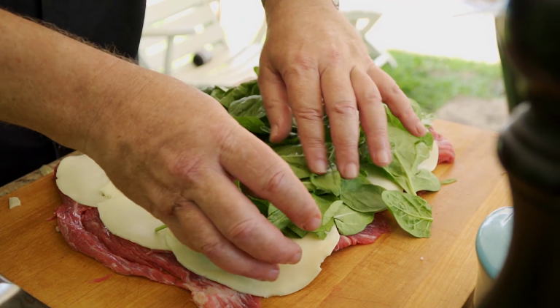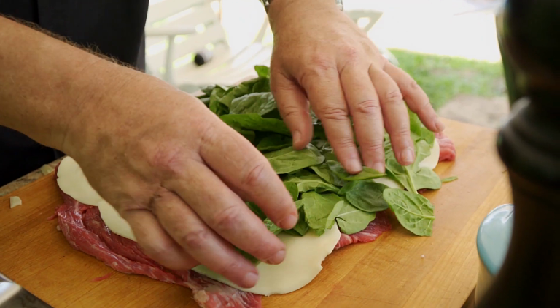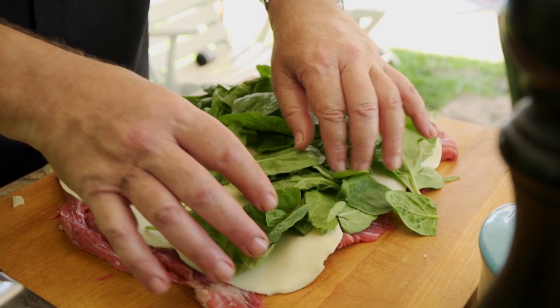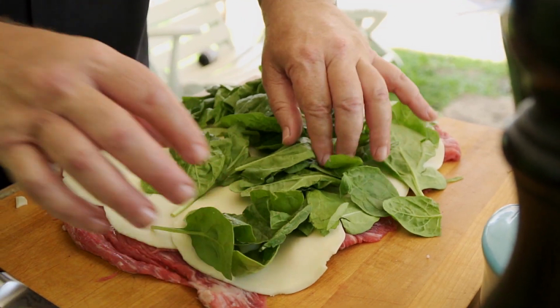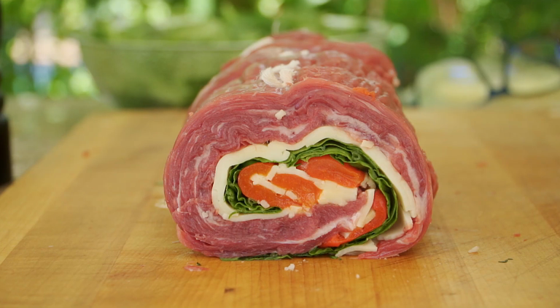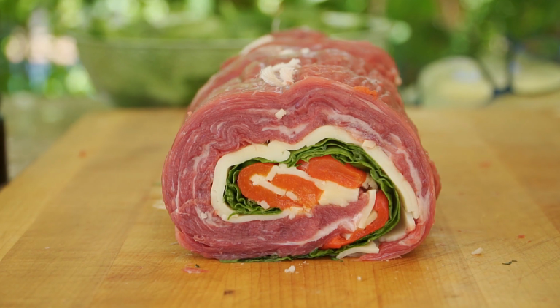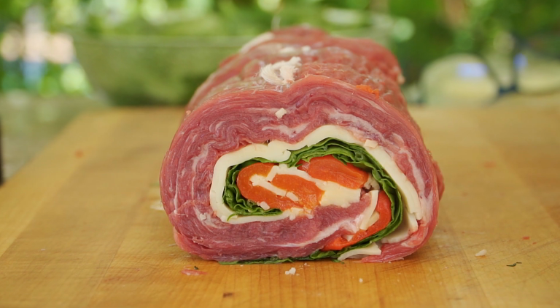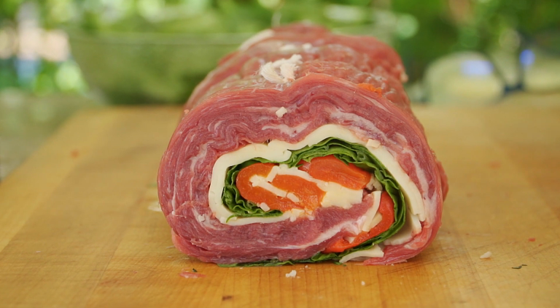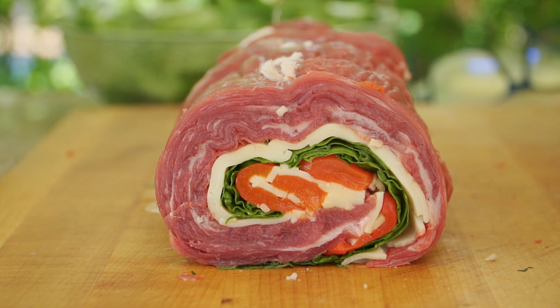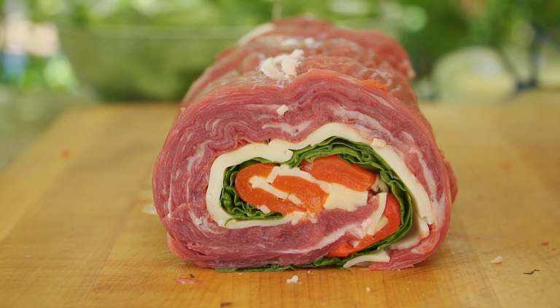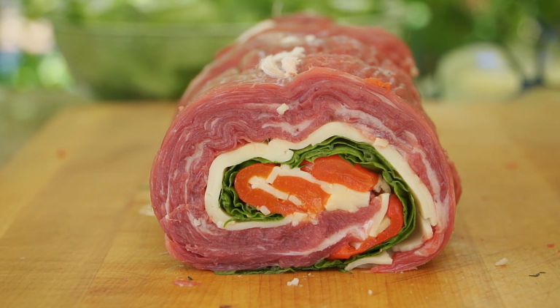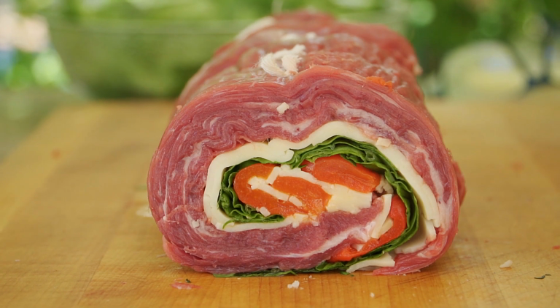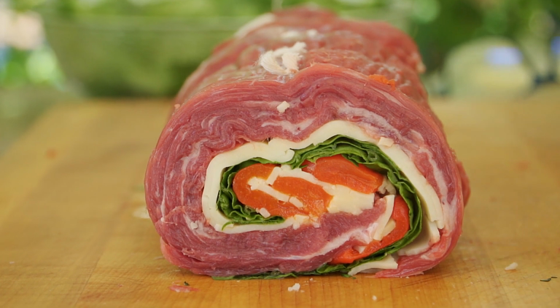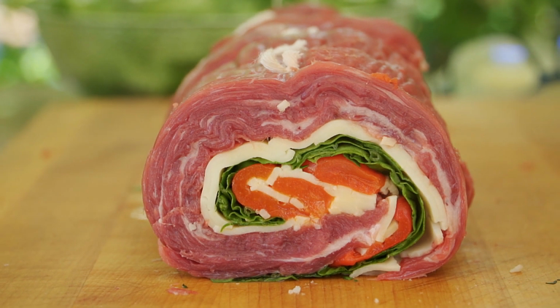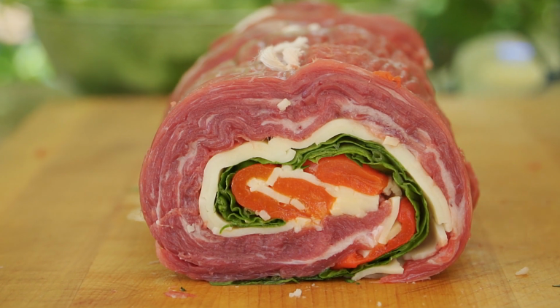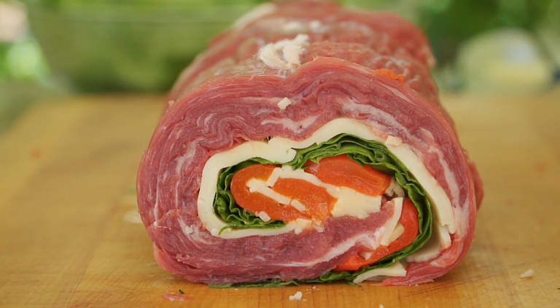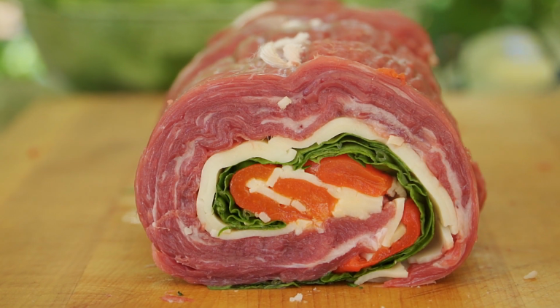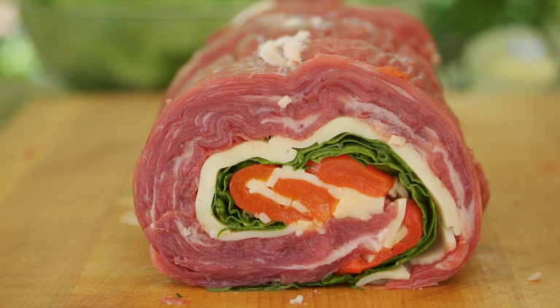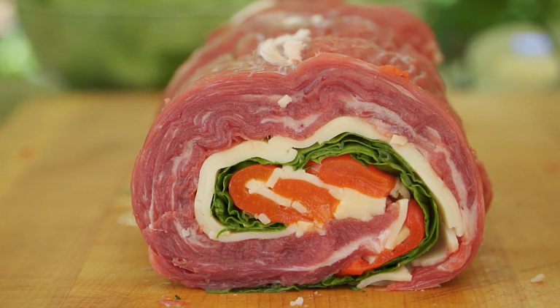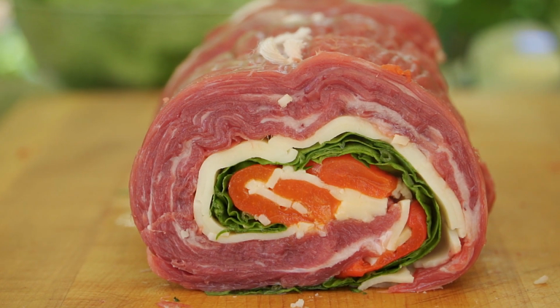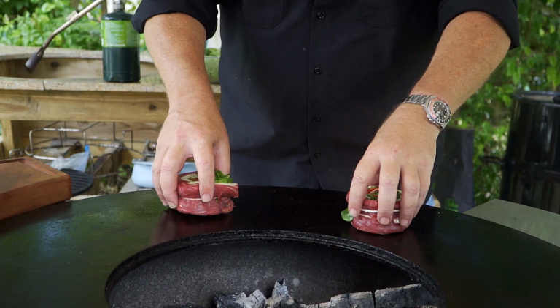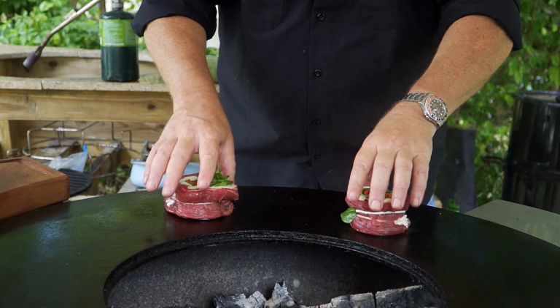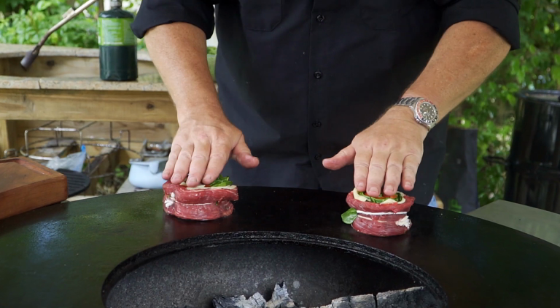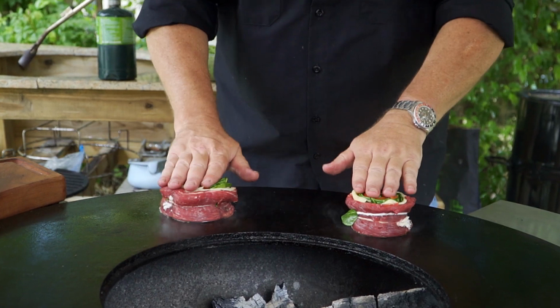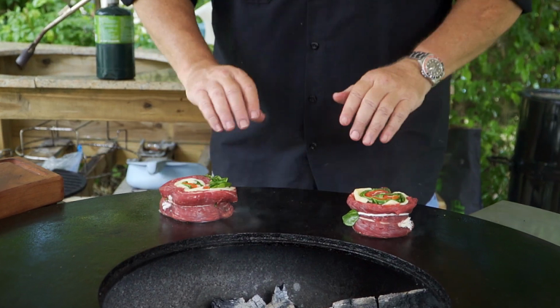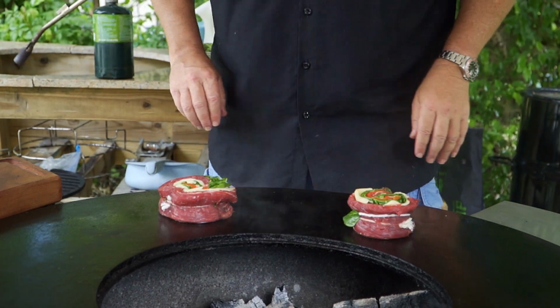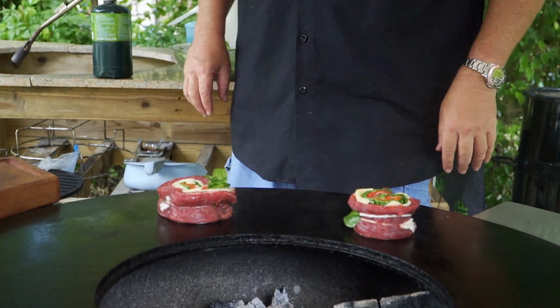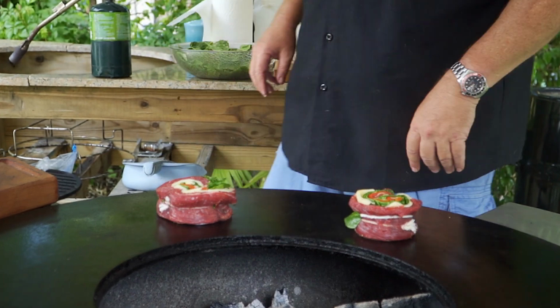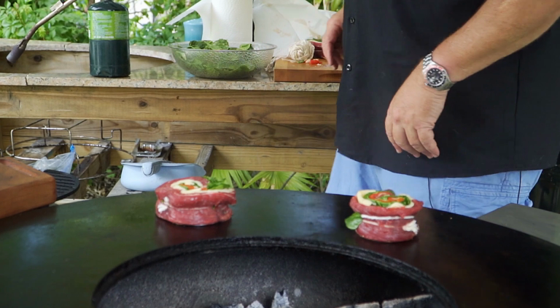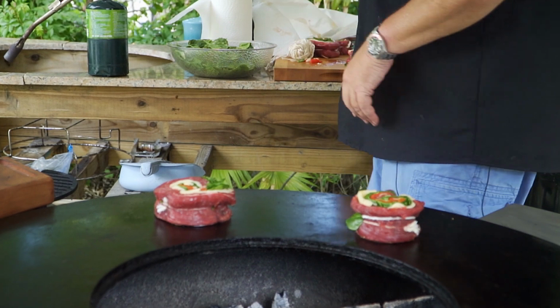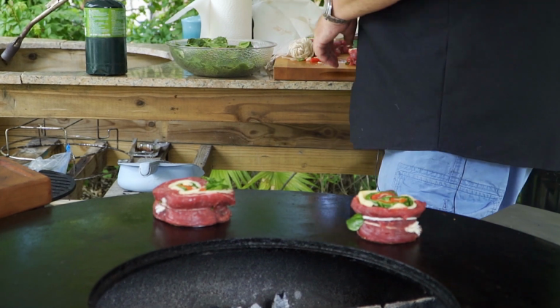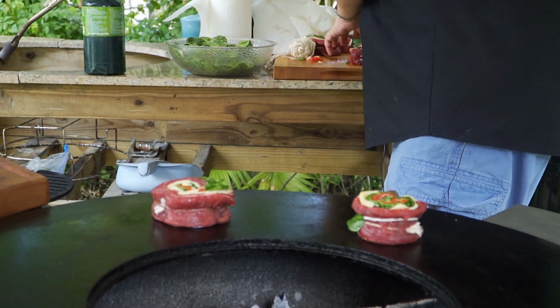Let's put these babies on. Listen to that sizzle, baby.